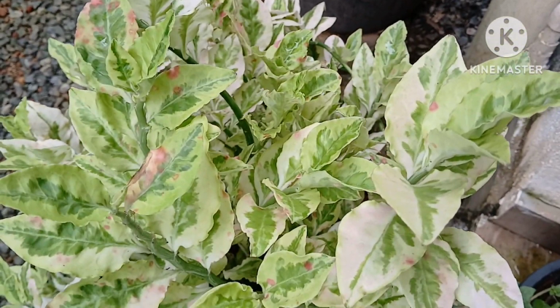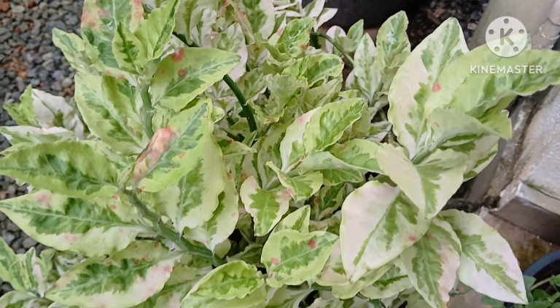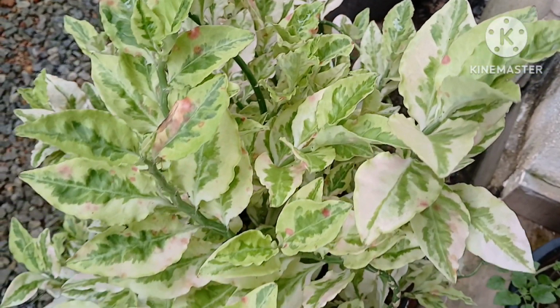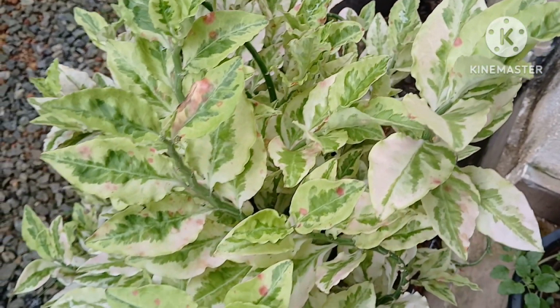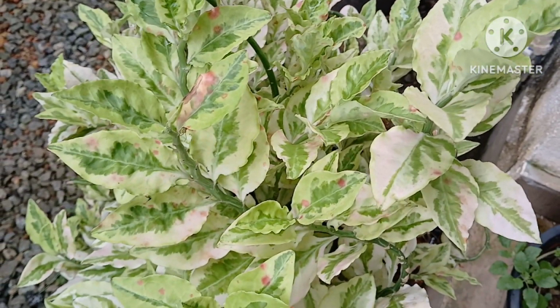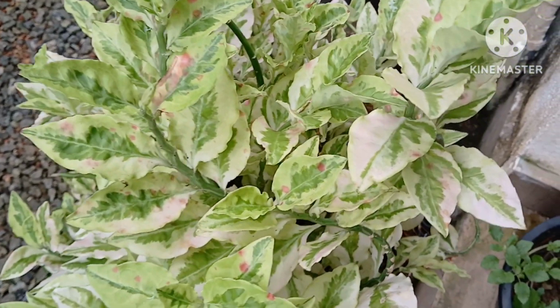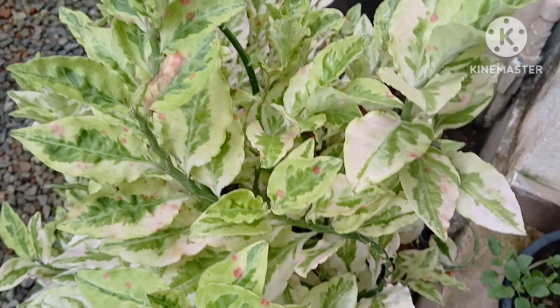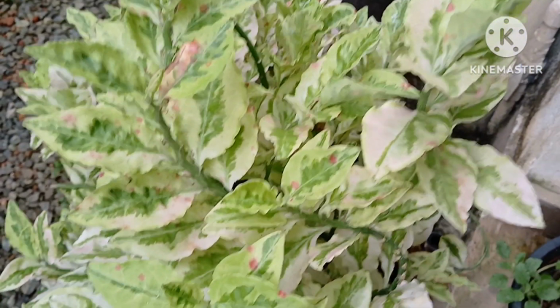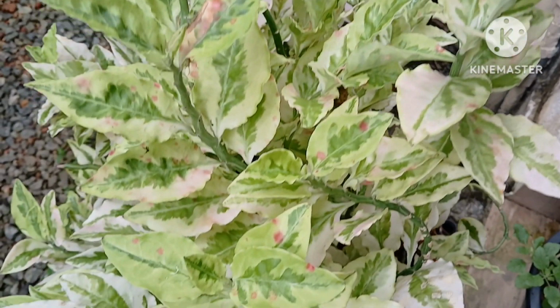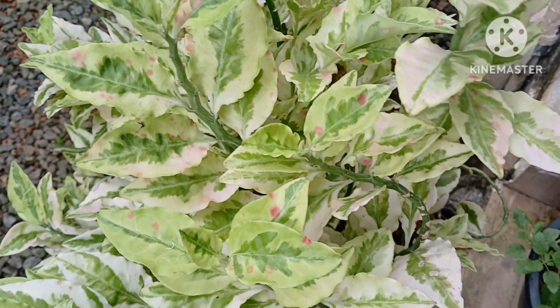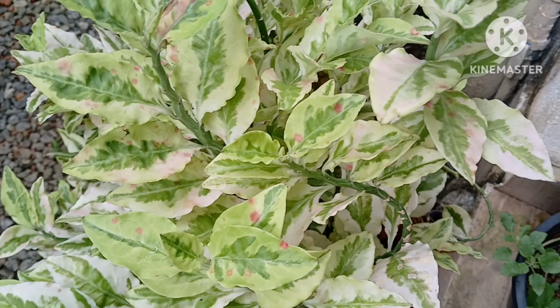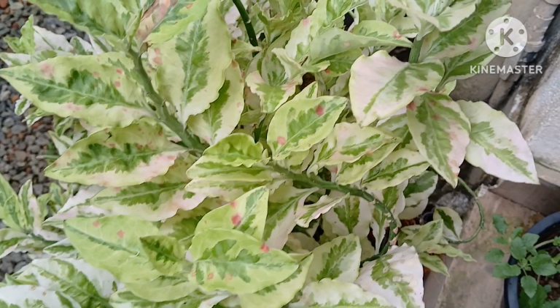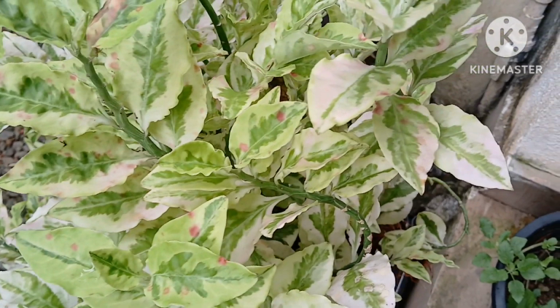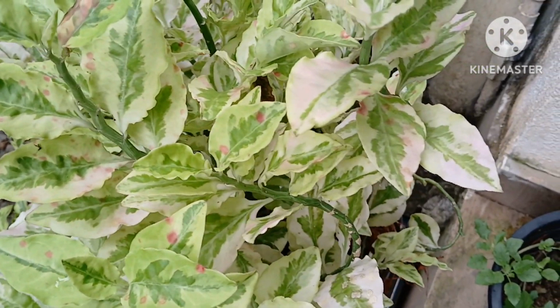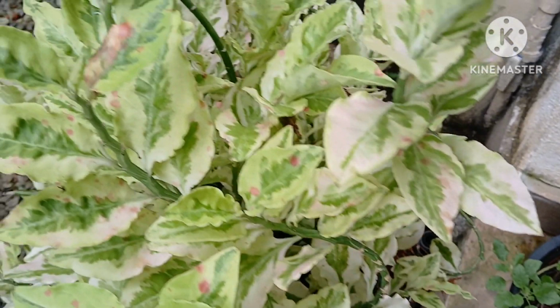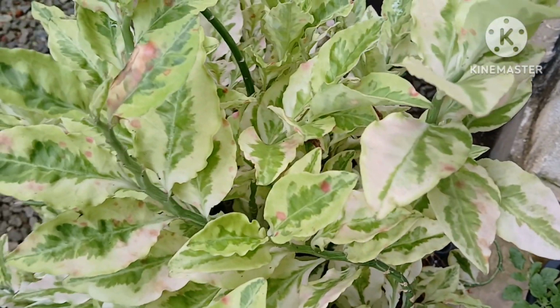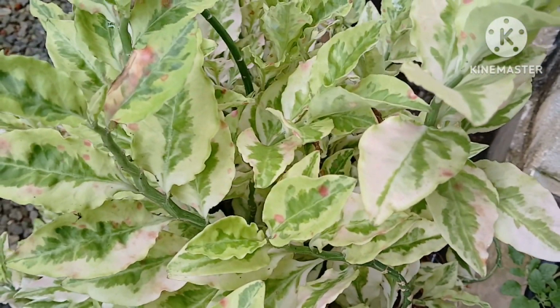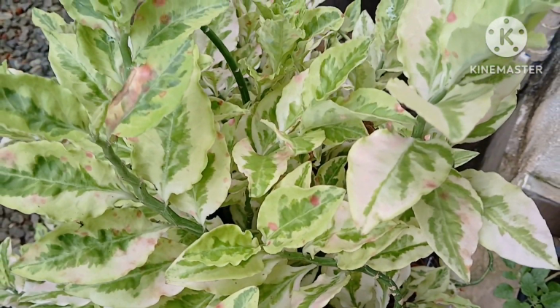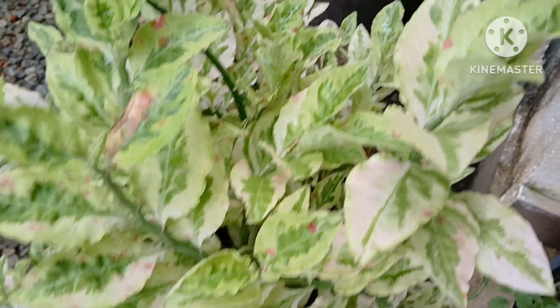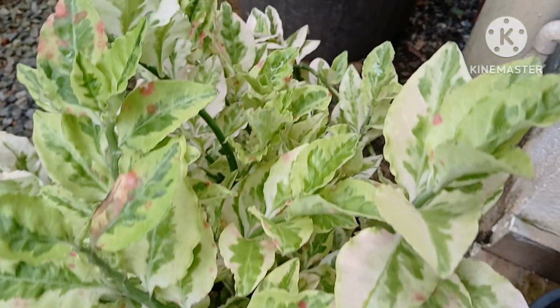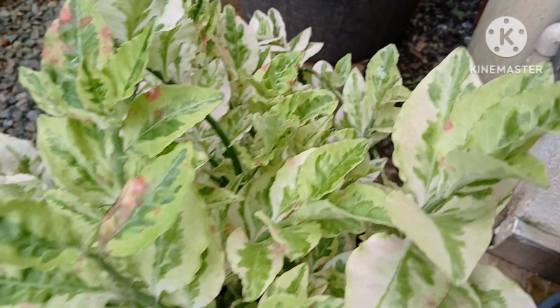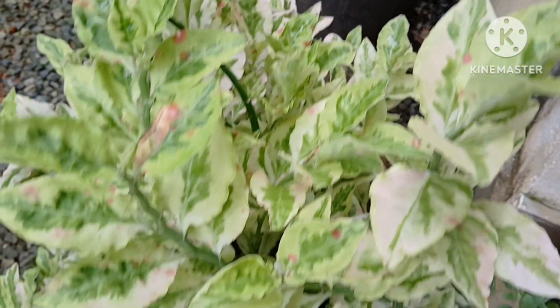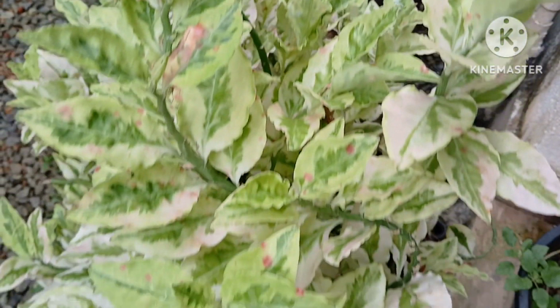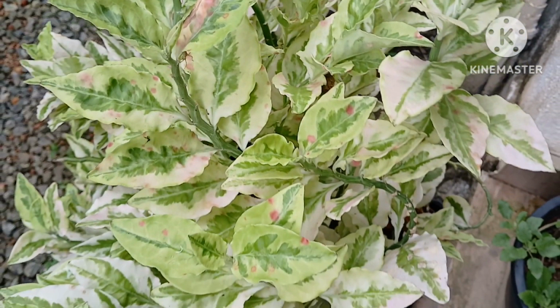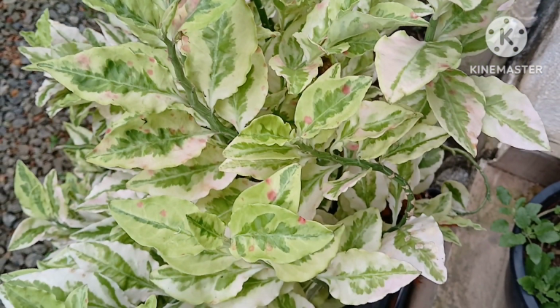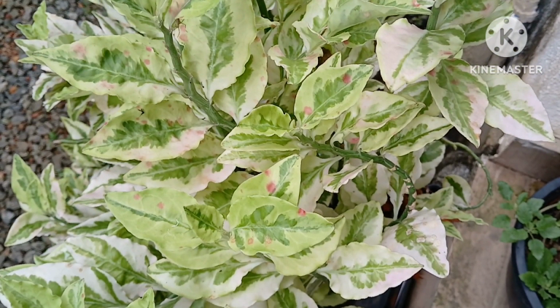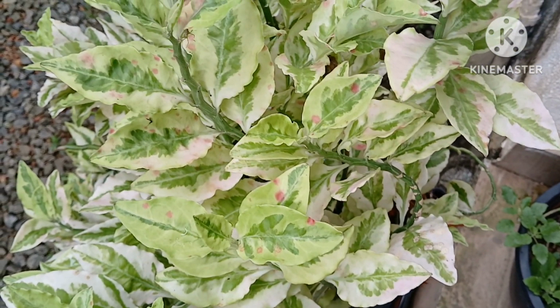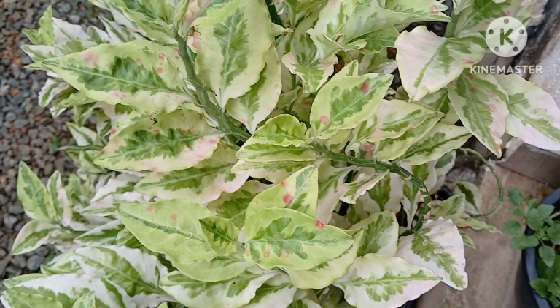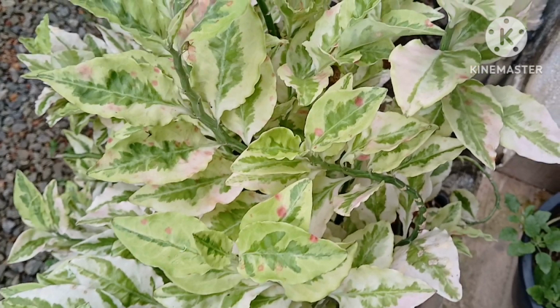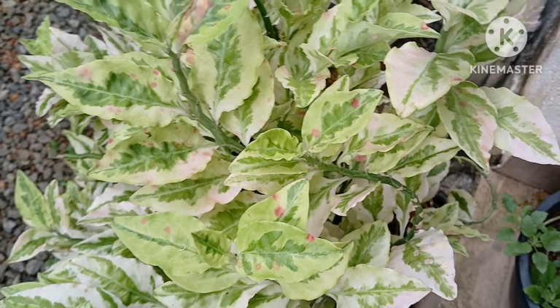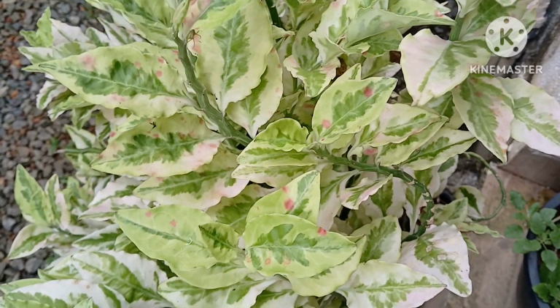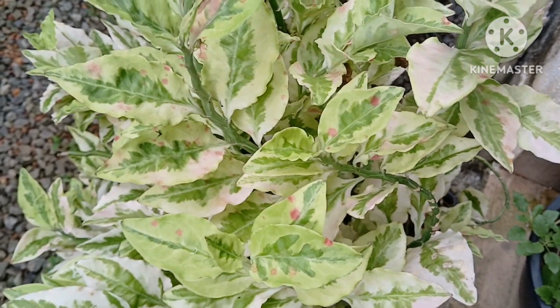Adding varieties of greens in your garden definitely gives a great look. Not only that, they are eye-catching, beautiful, and decorative. These are best houseplants. This is pedilanthus, also one of the easy-growing plants, because they are very easy to look after.